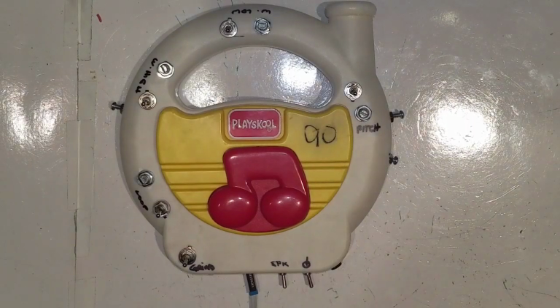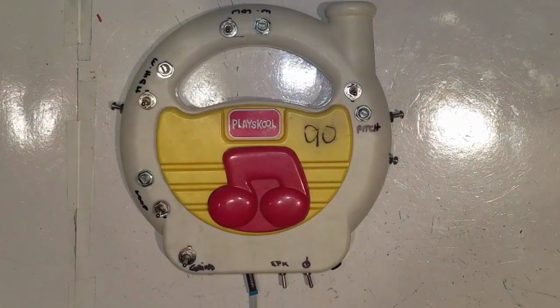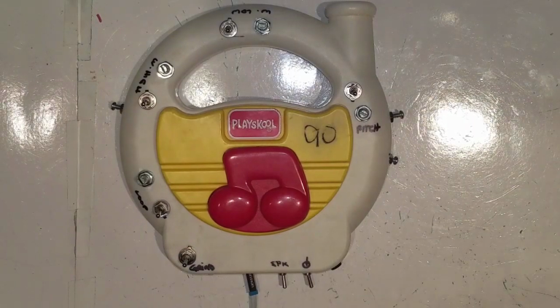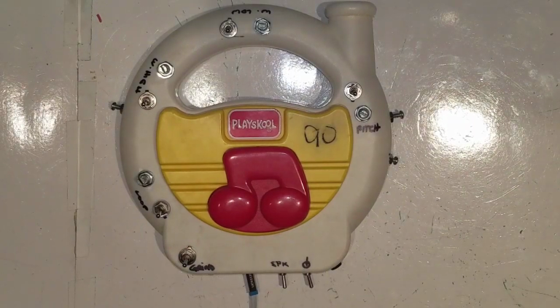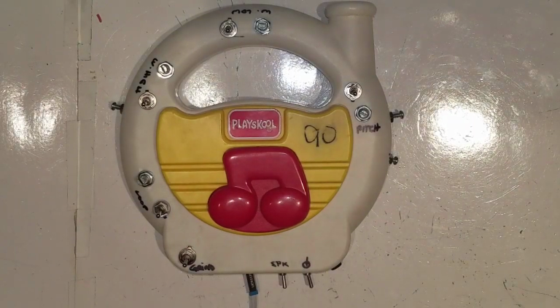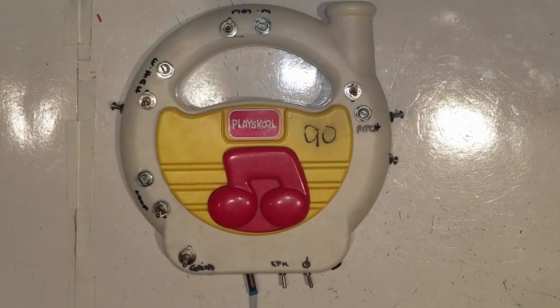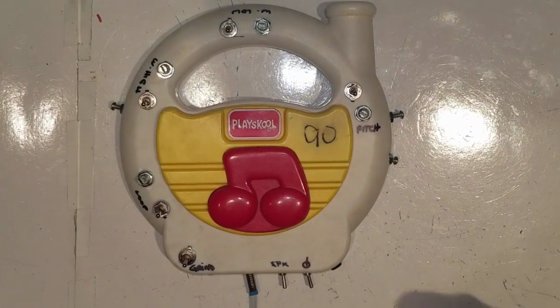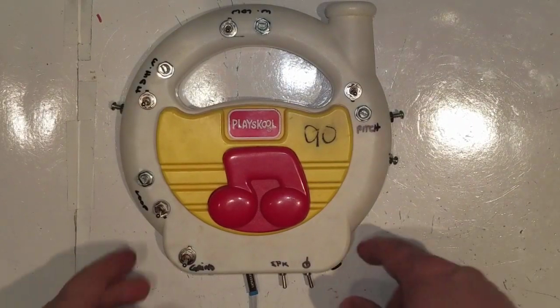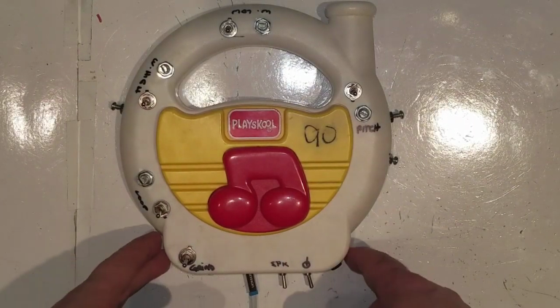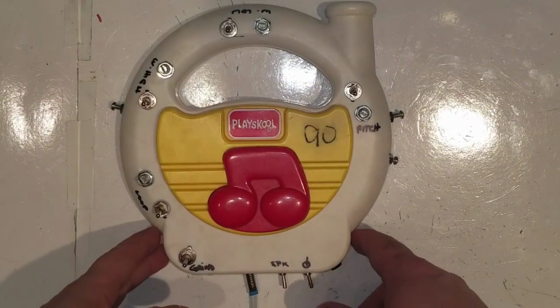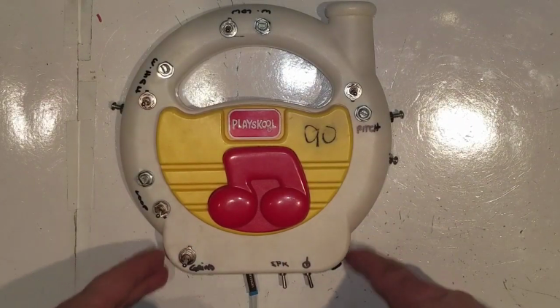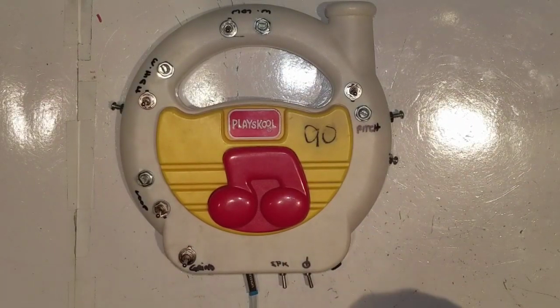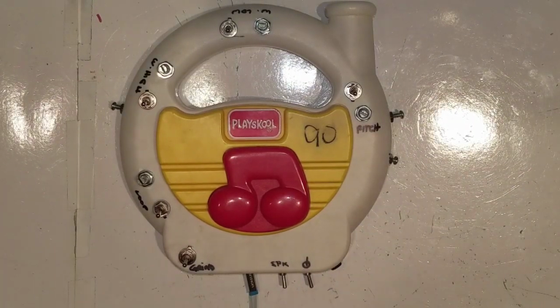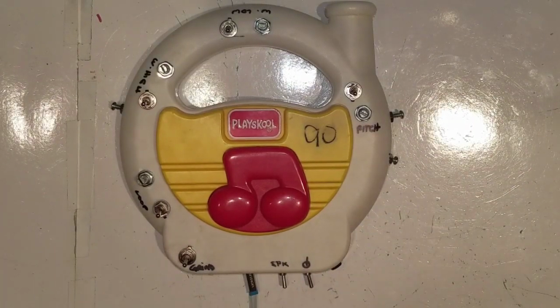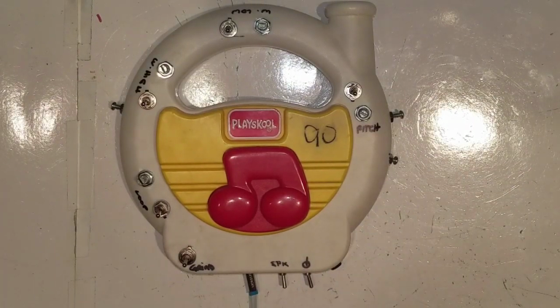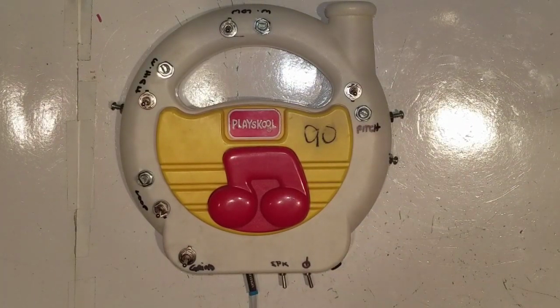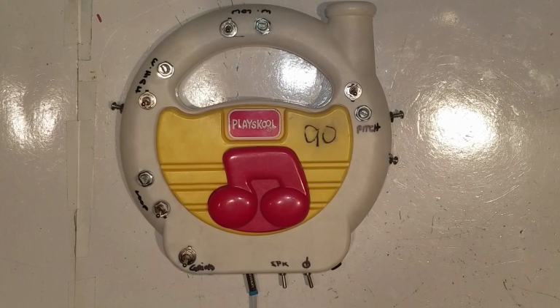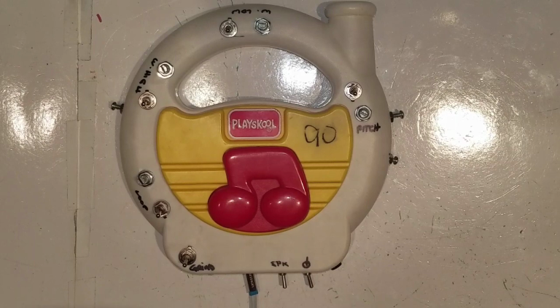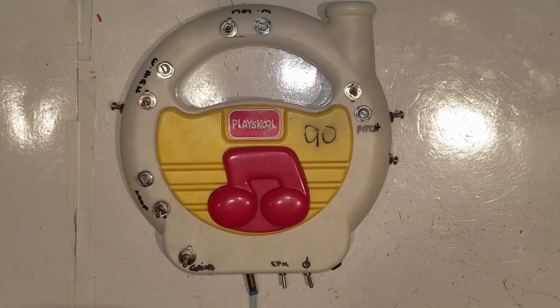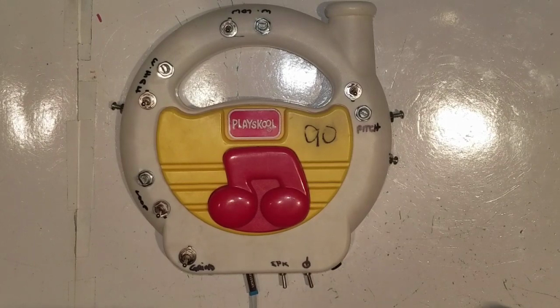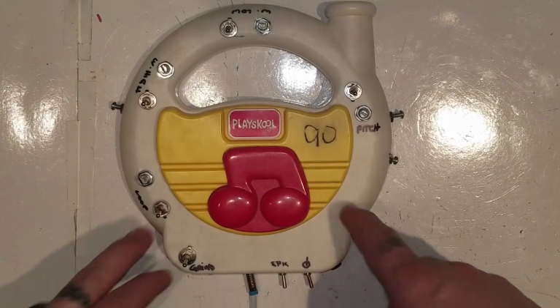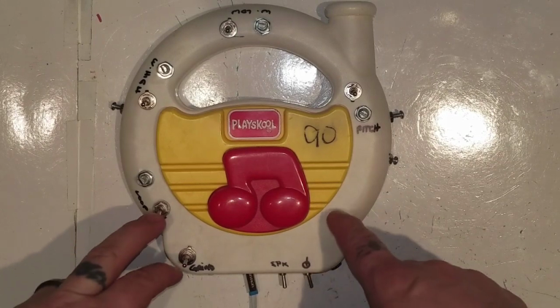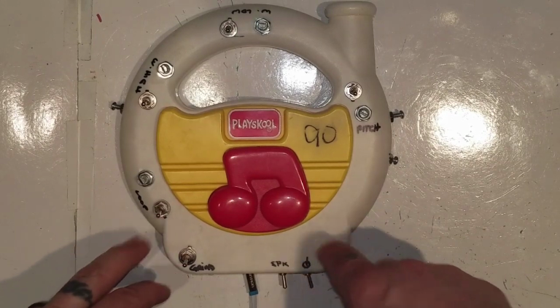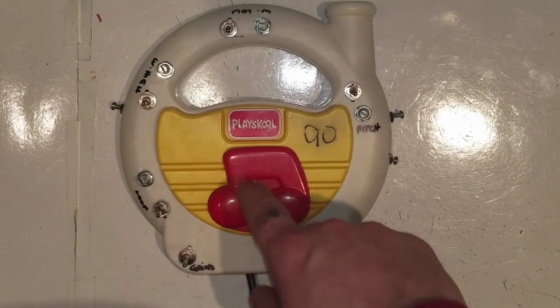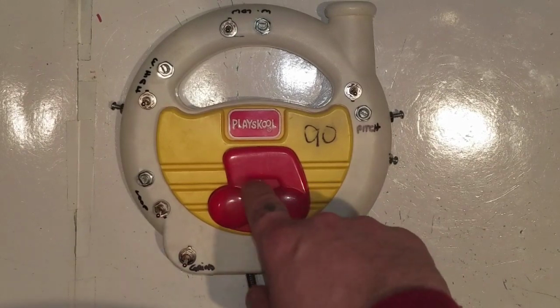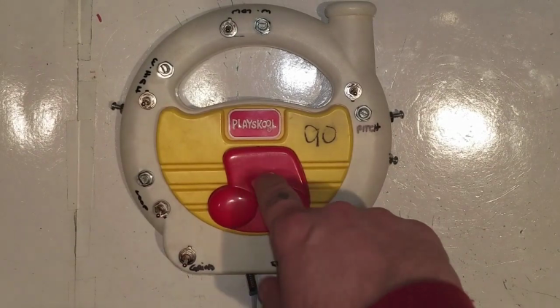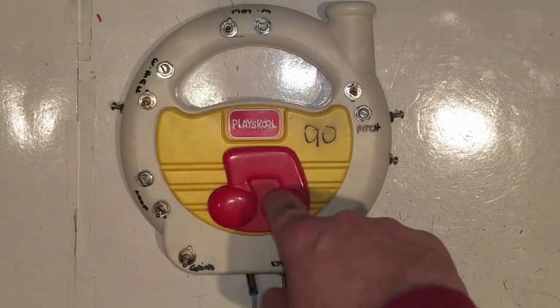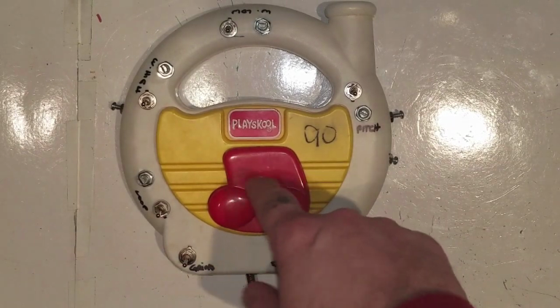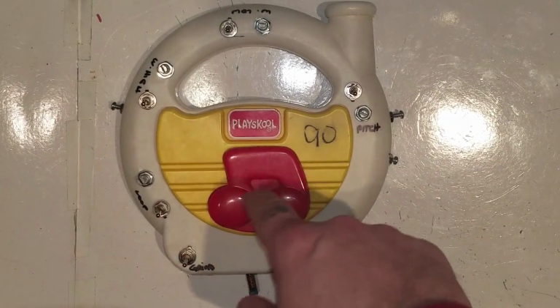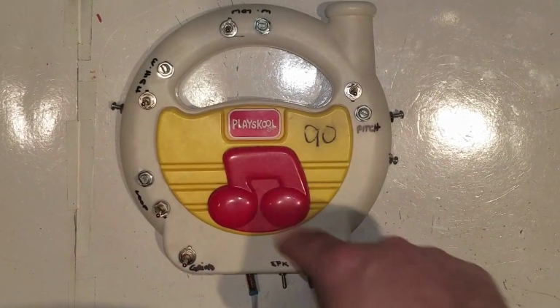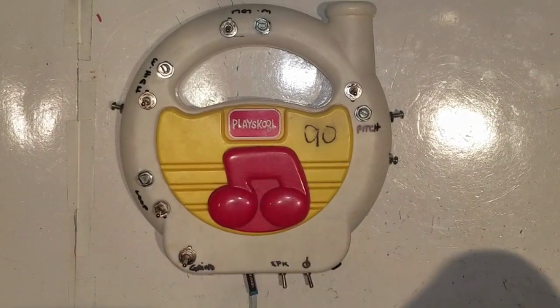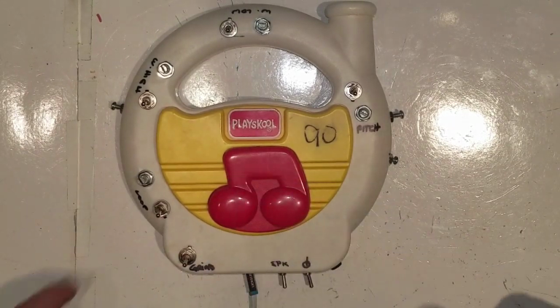Hello, how are you? I've got a new toy, a new one I've mucked about with, a little play of school. One button thing — the button doesn't work right now because I broke it.